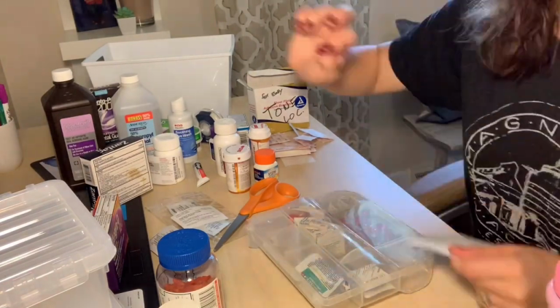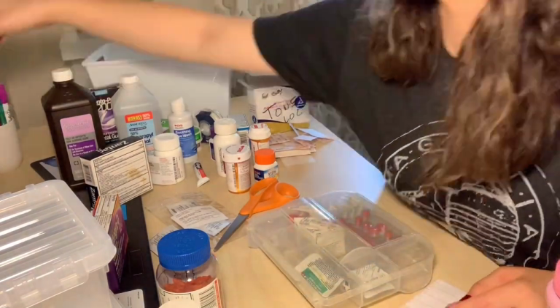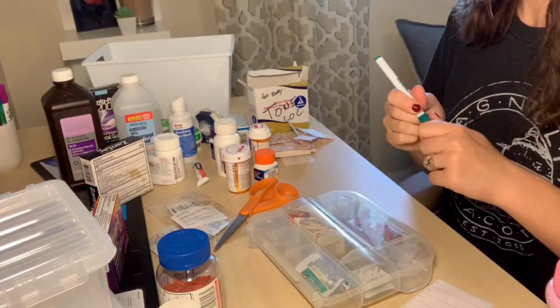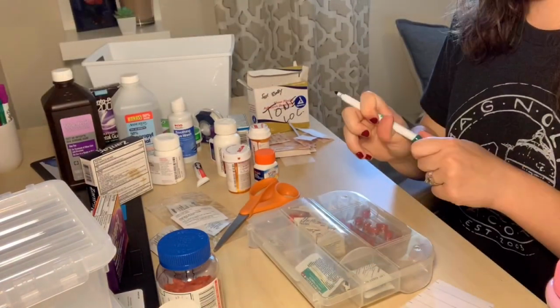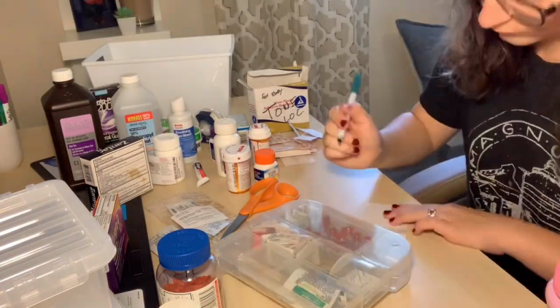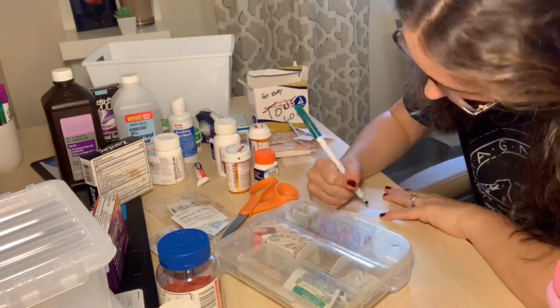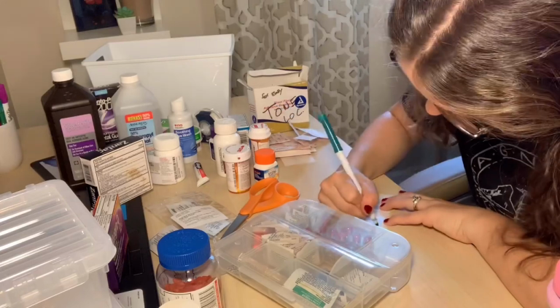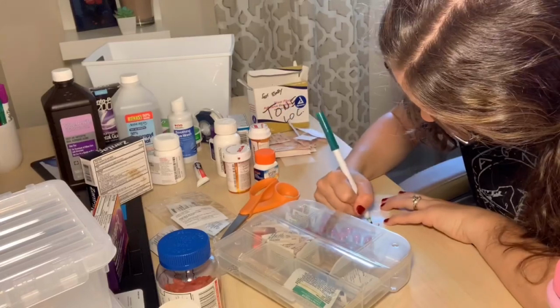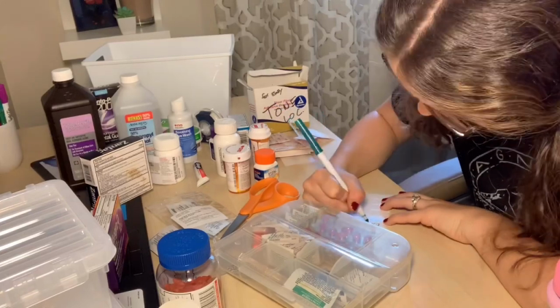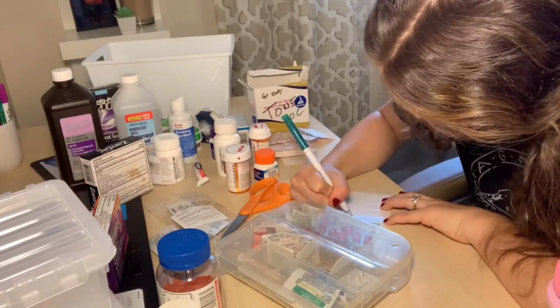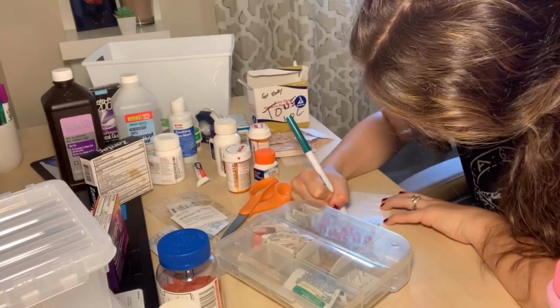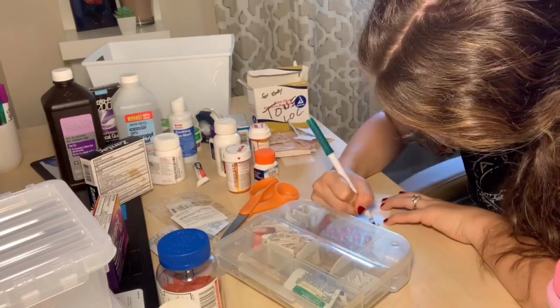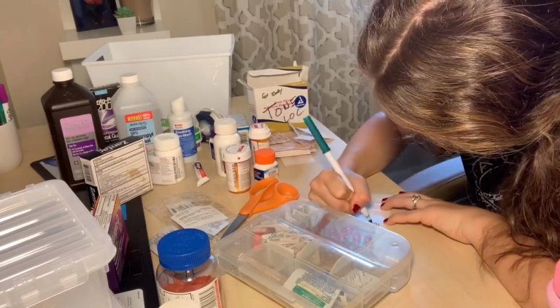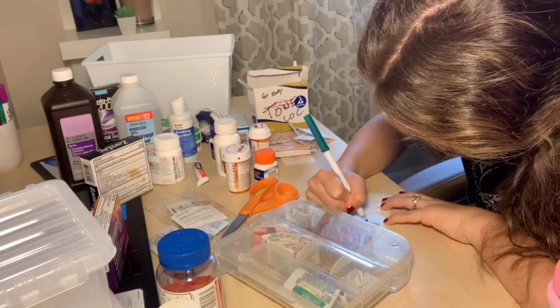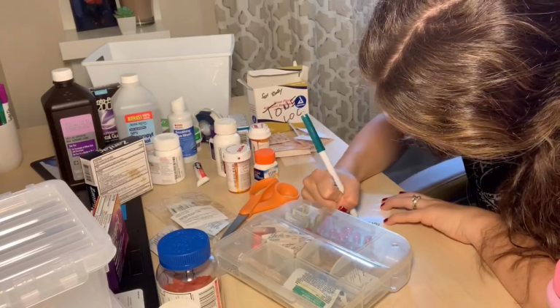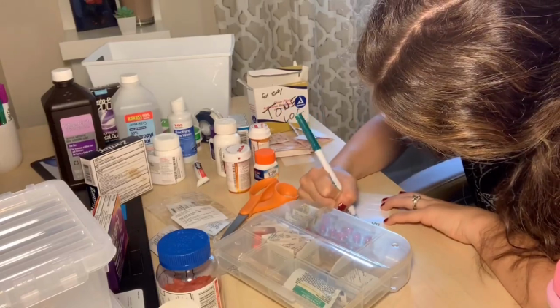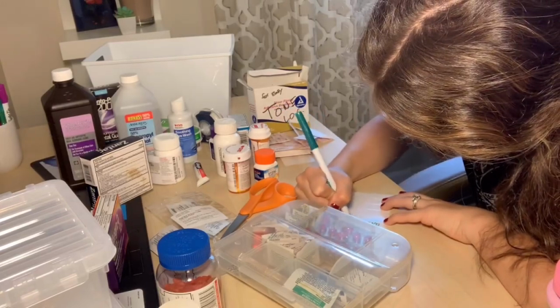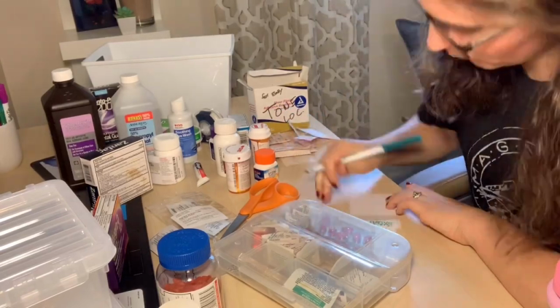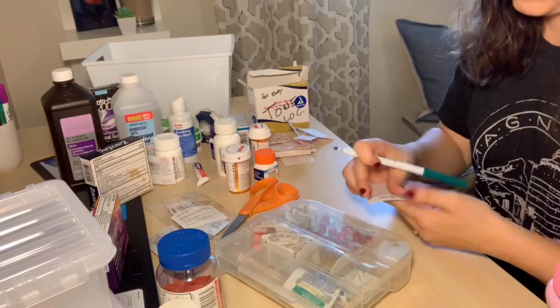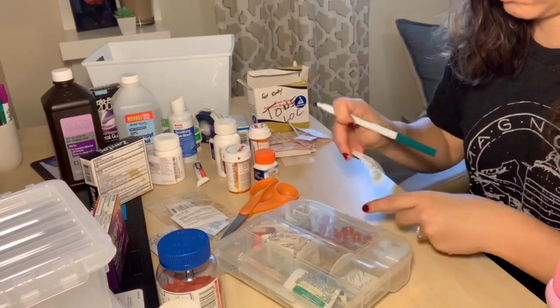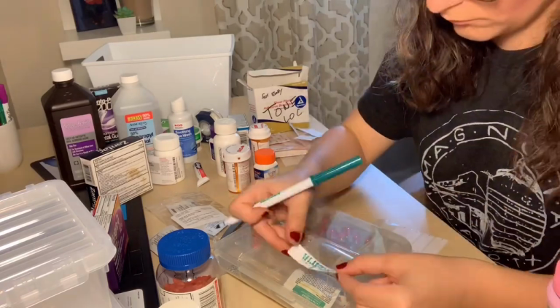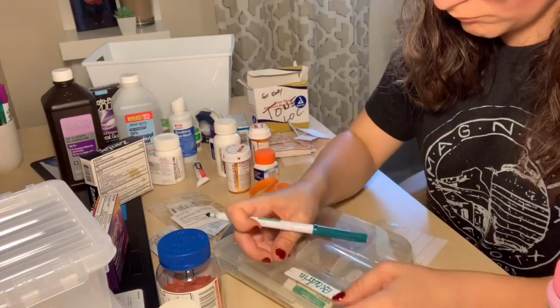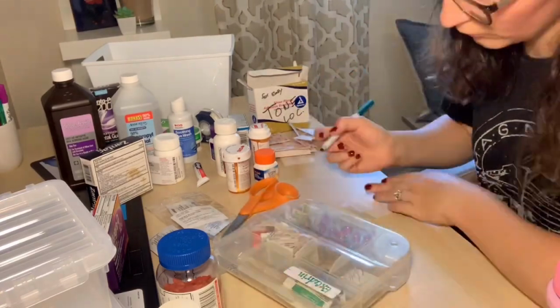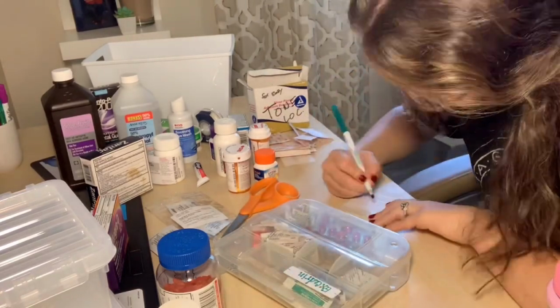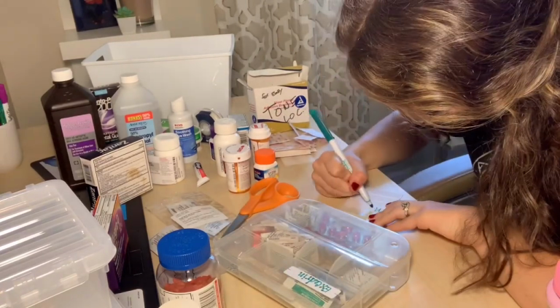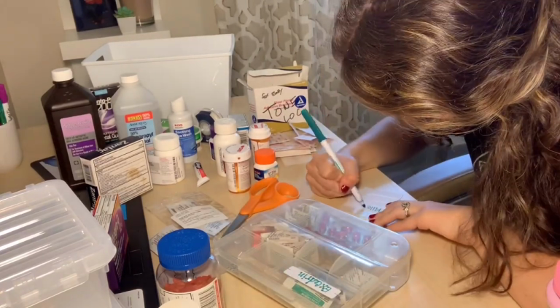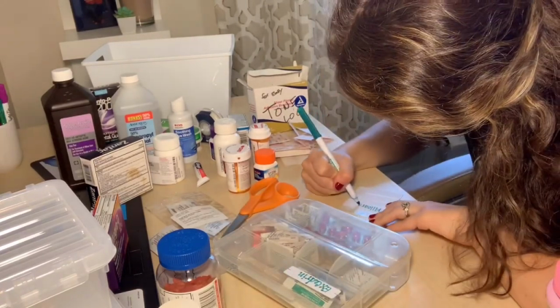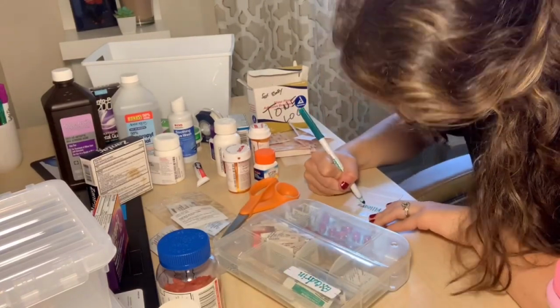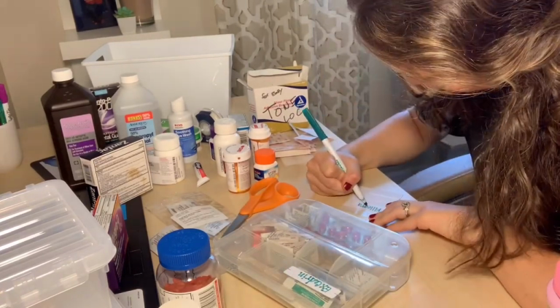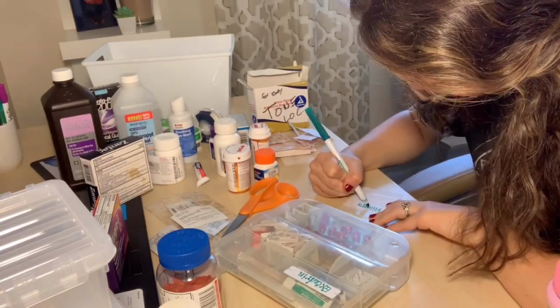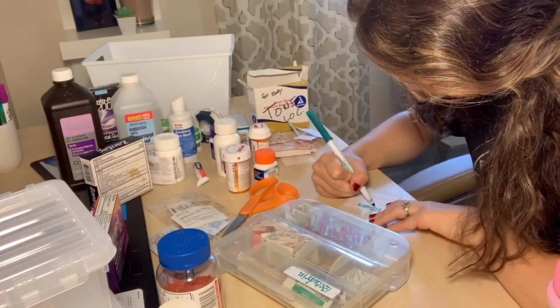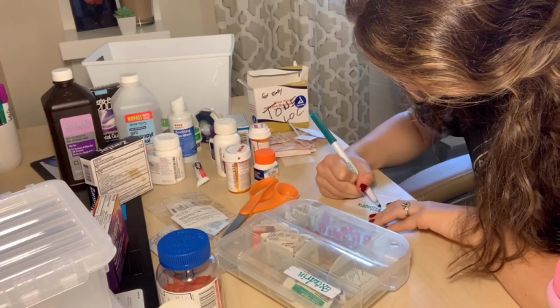Now I'm just grabbing some white labels I already had from Dollar Tree and I'm just writing down the names of each medicine that I had put in this container, as well as any kind of special instructions that they may have, so I can put that on the back side of this.